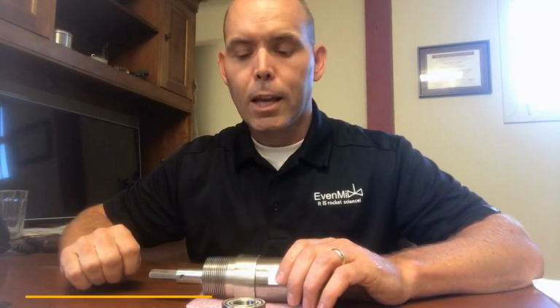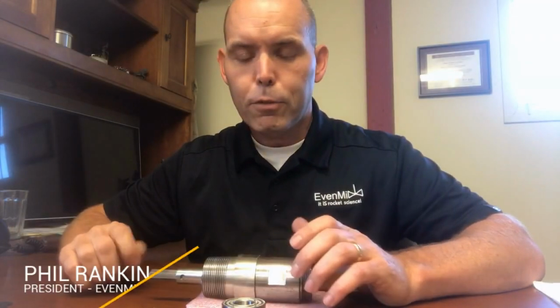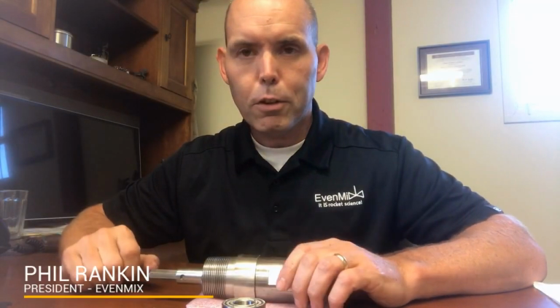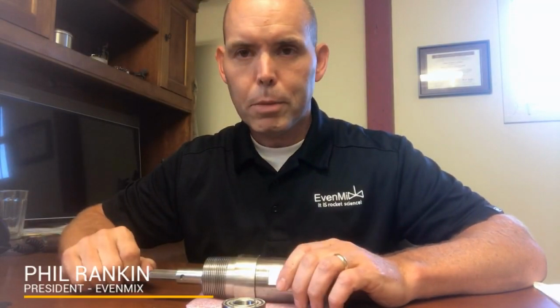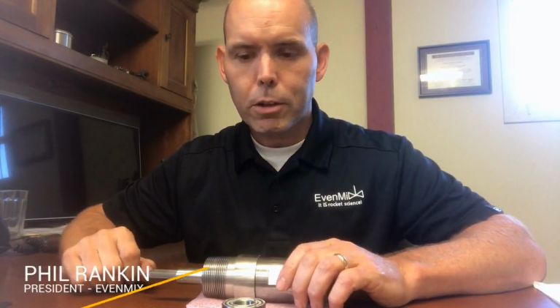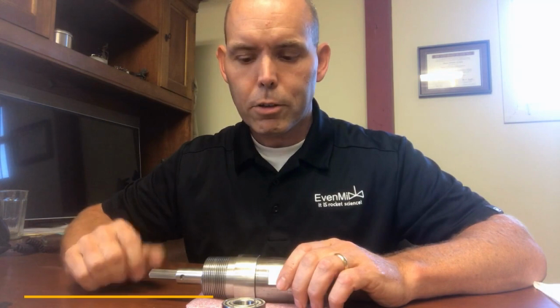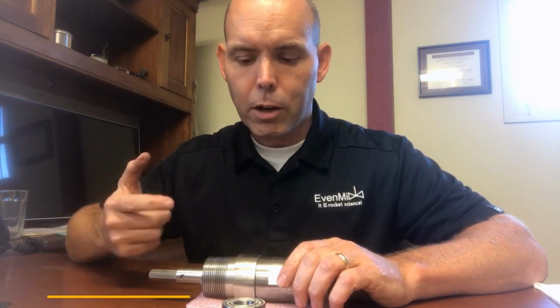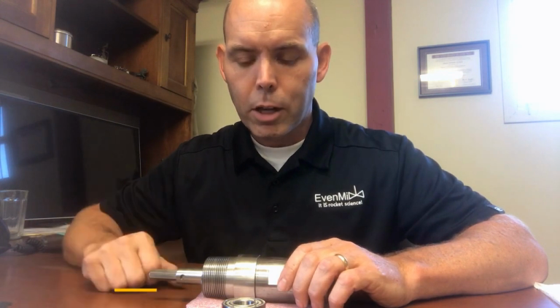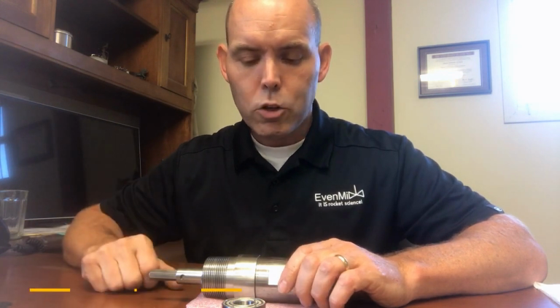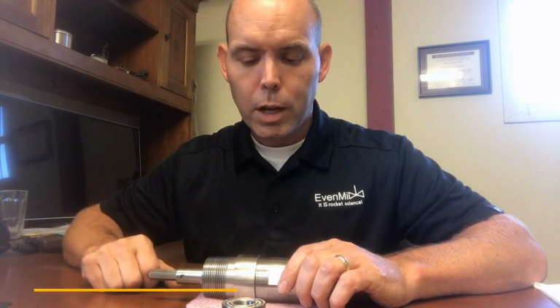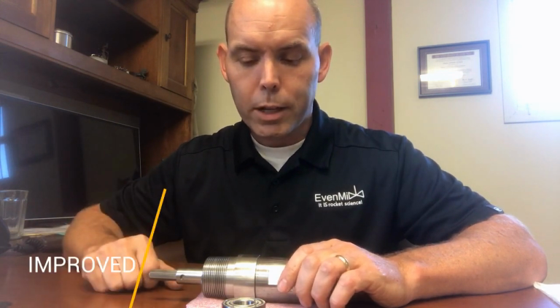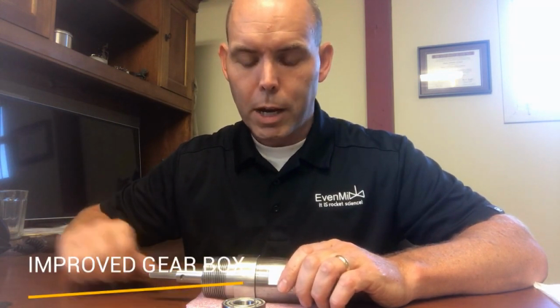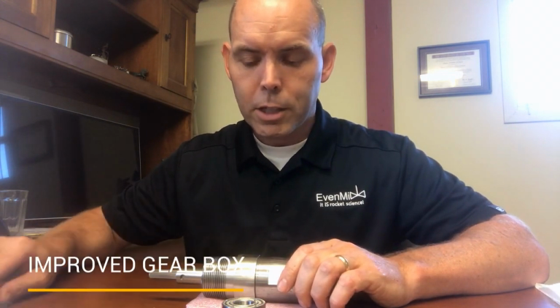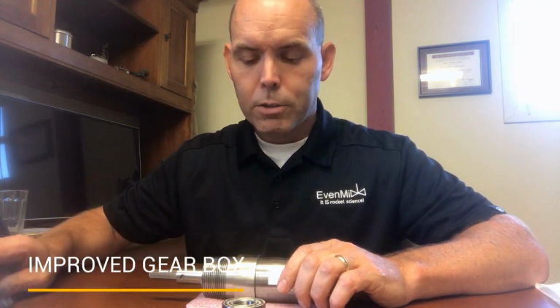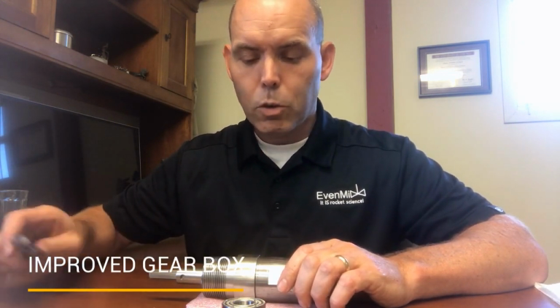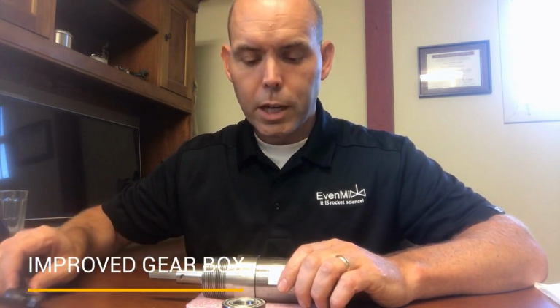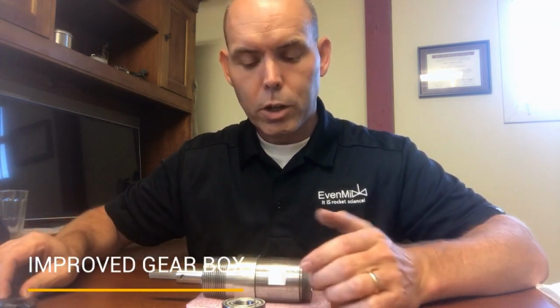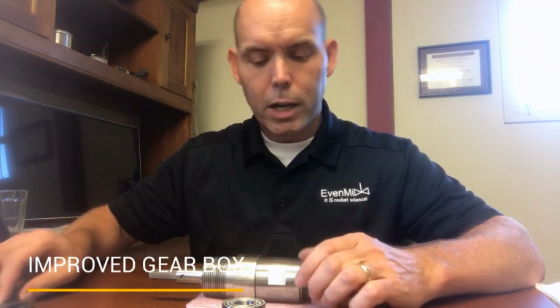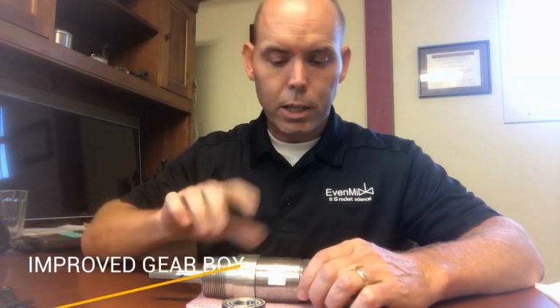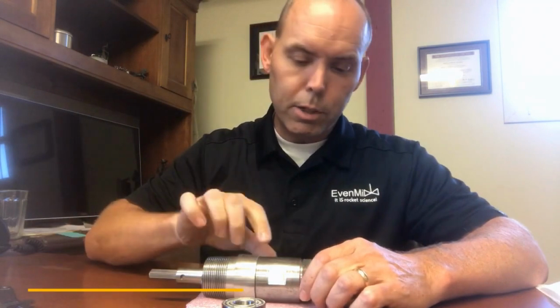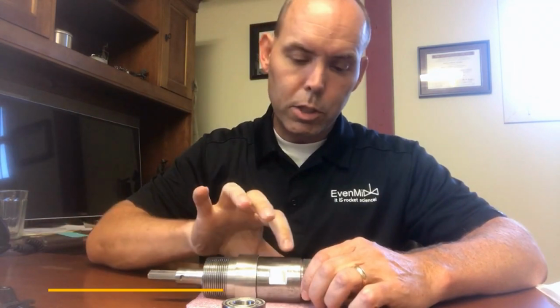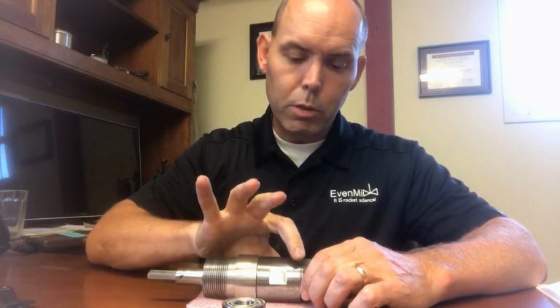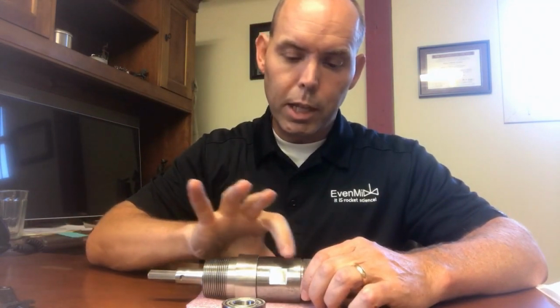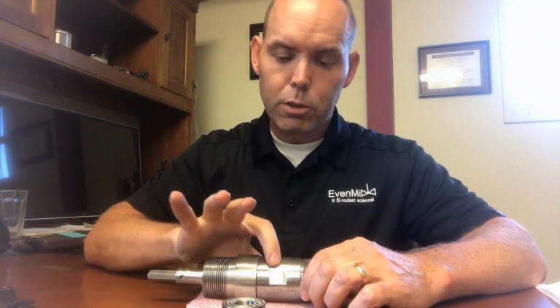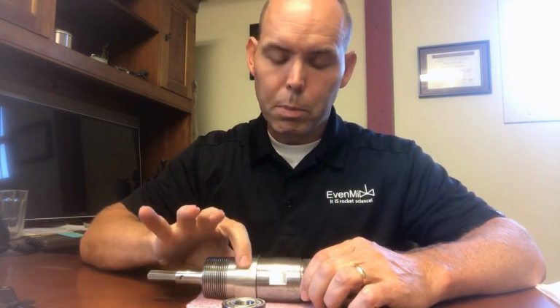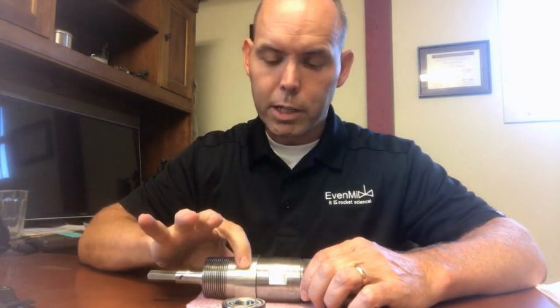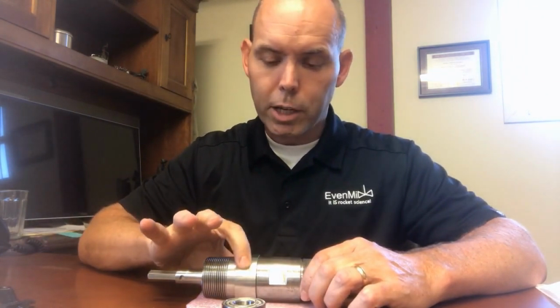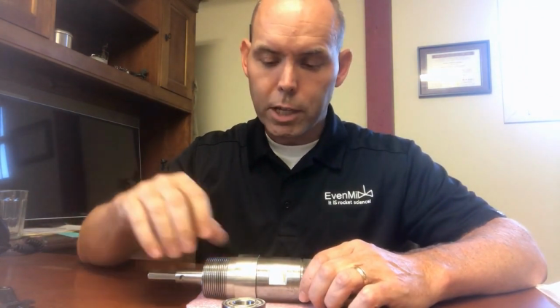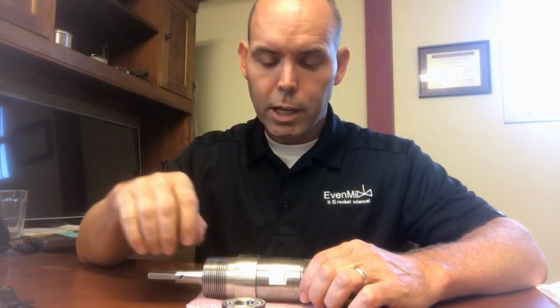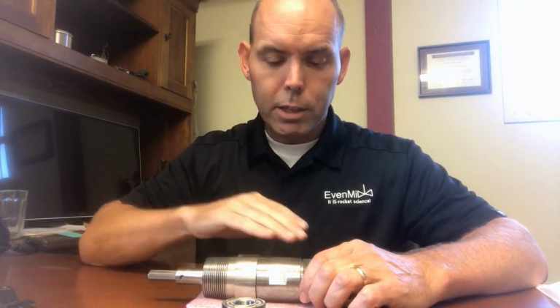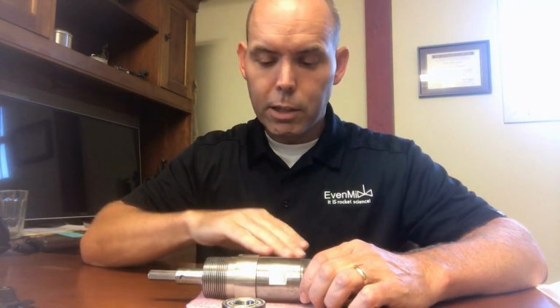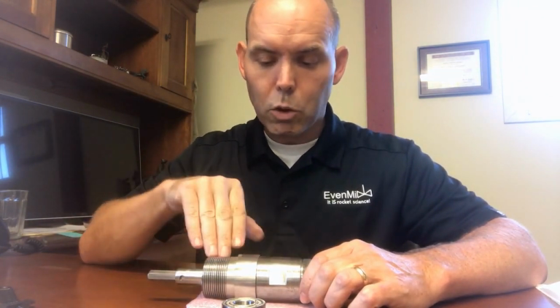Hi, Phil here from Evenmix, here to talk to you about our new gearbox. We designed a new gearbox that is similar to the other one in that it has three planetary gear sets.